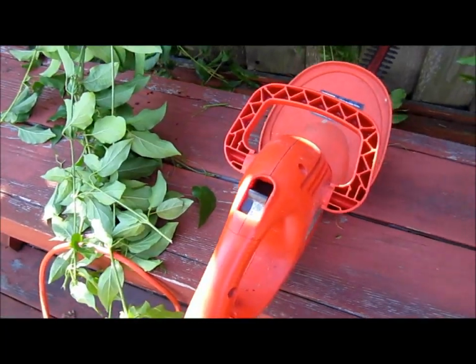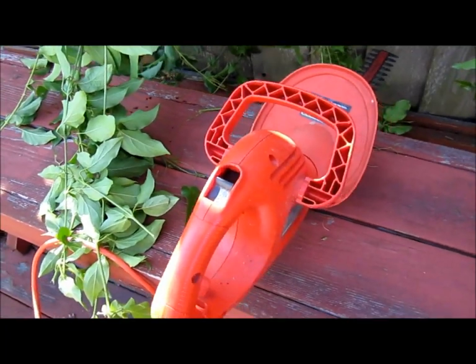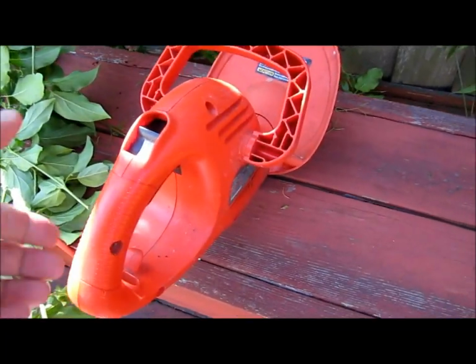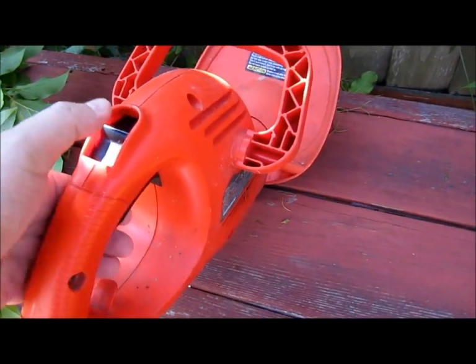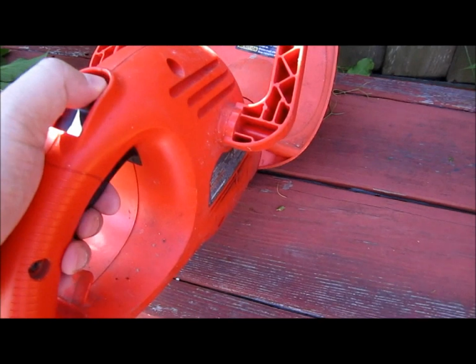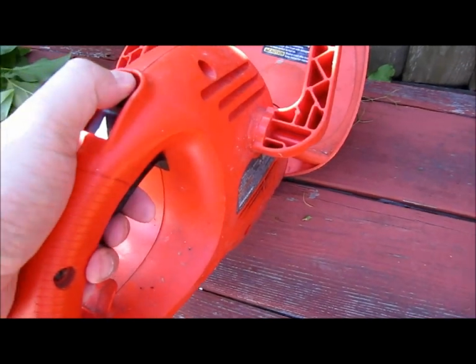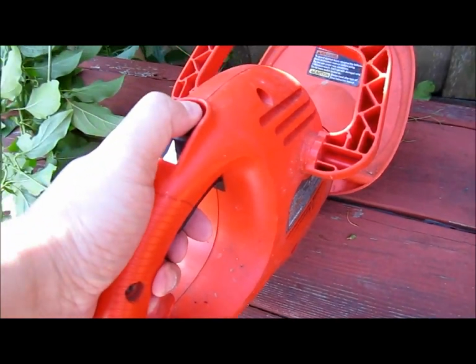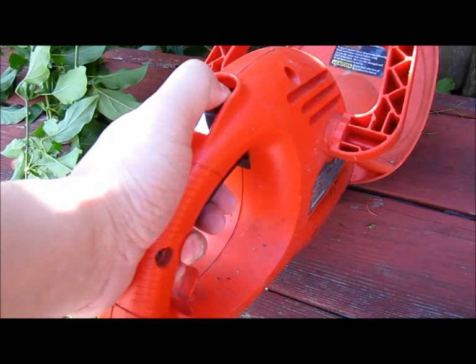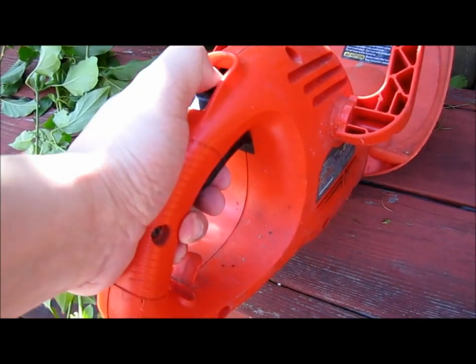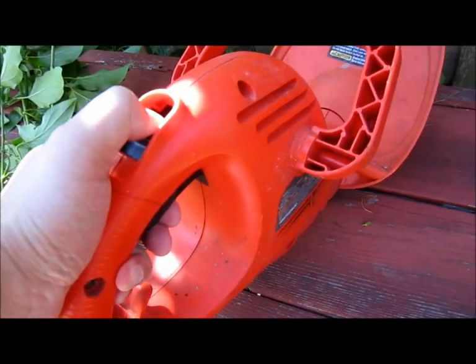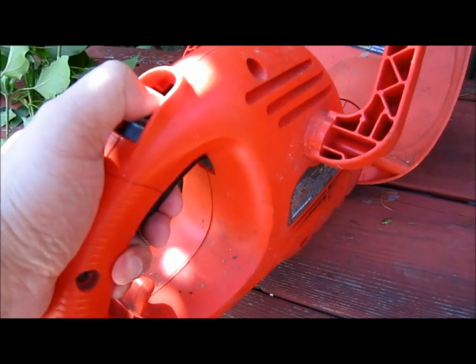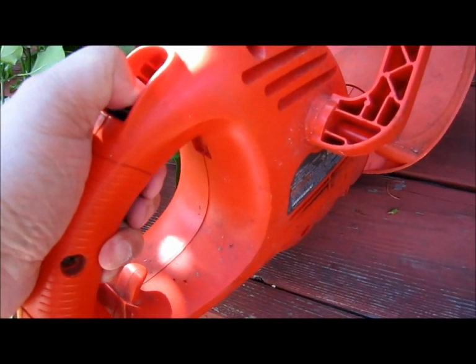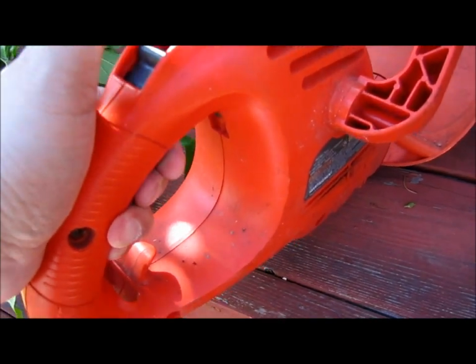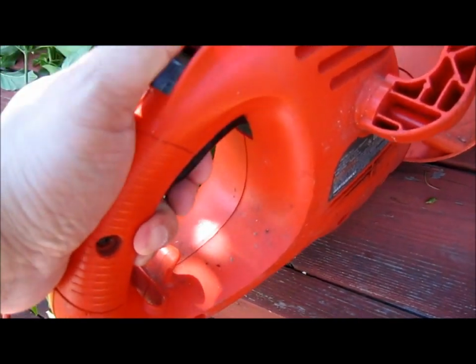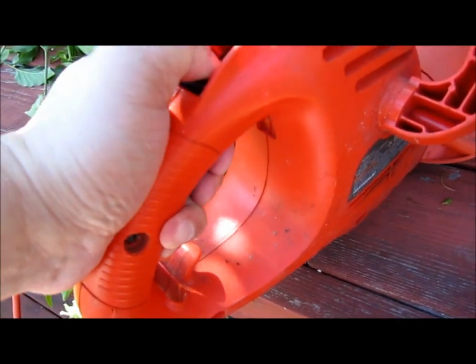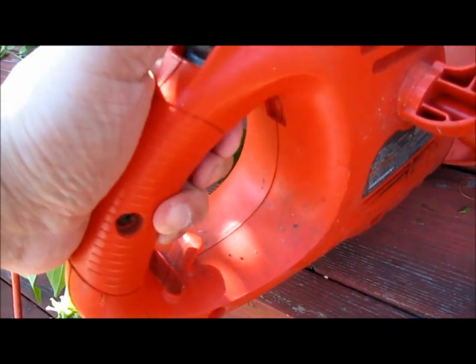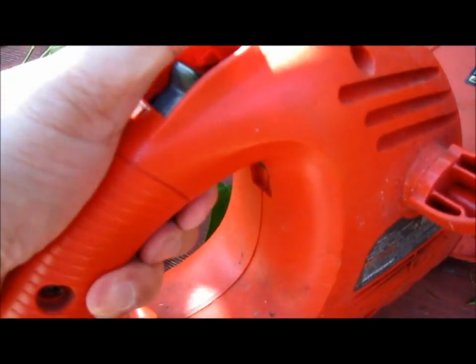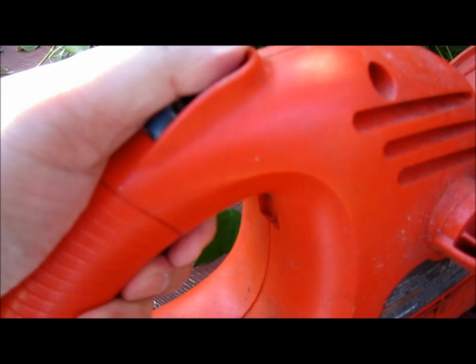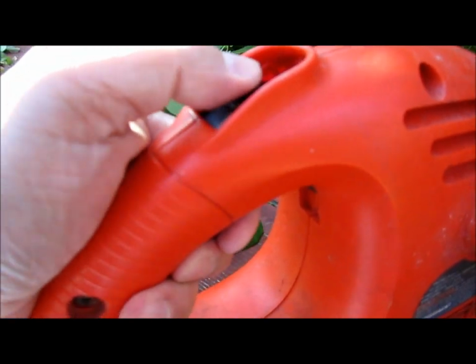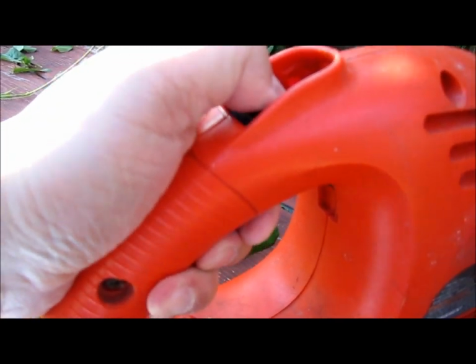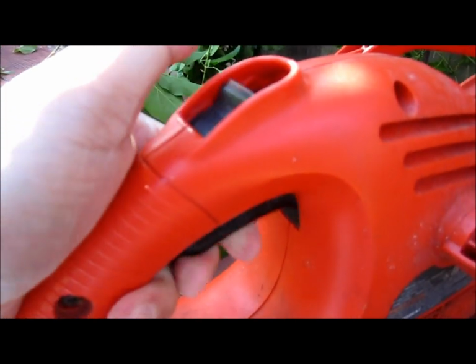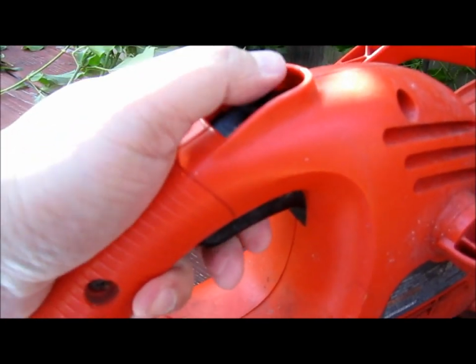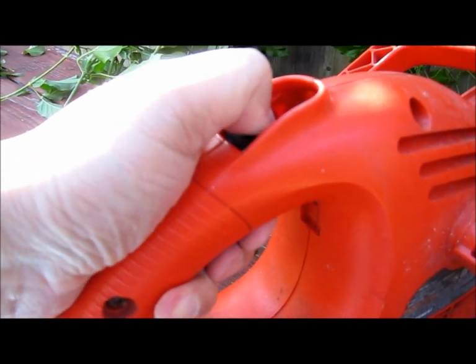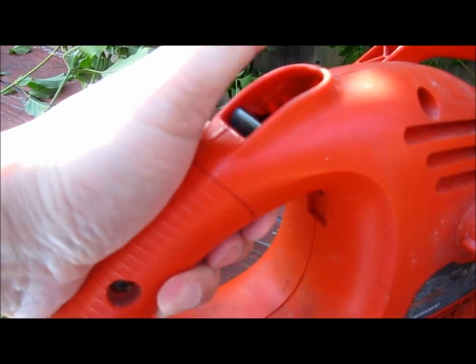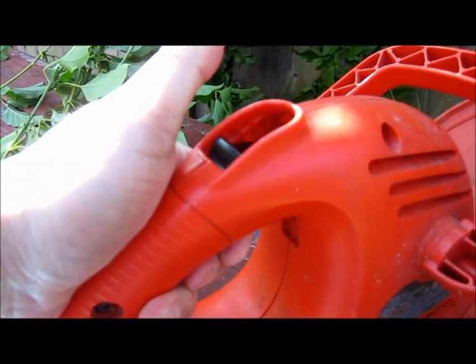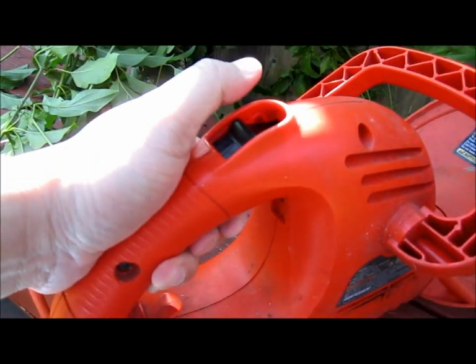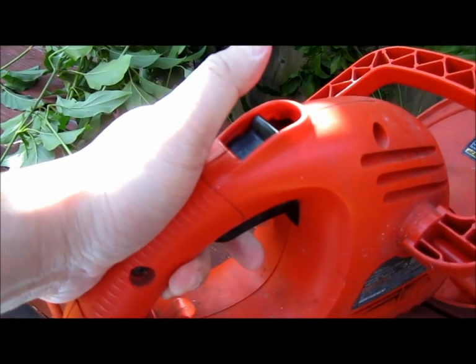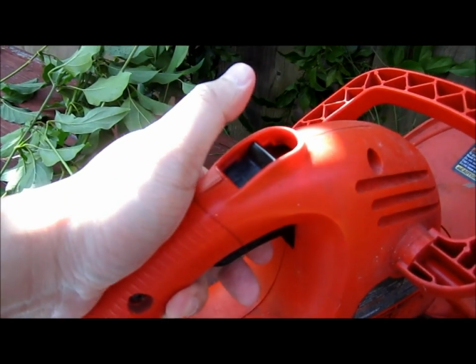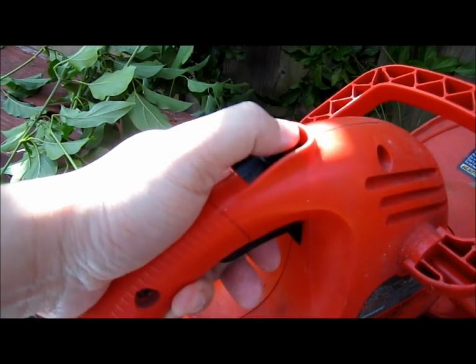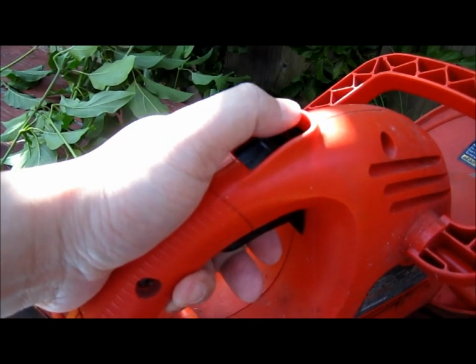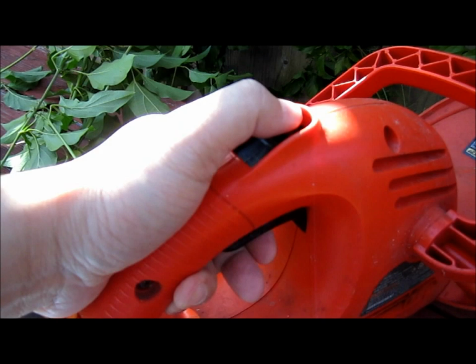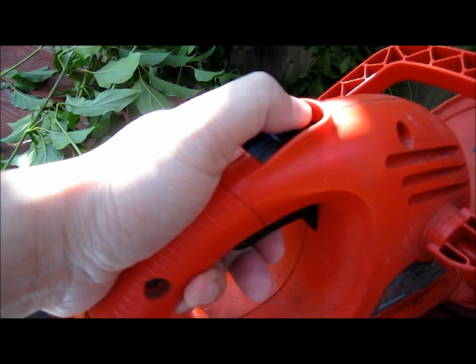Another thing I want to mention — if you hold this thing, you can also lock it as well.